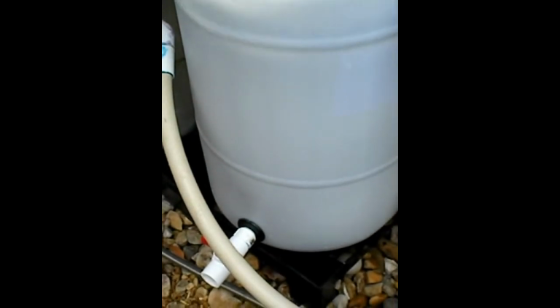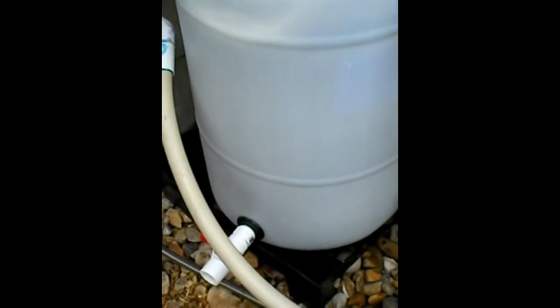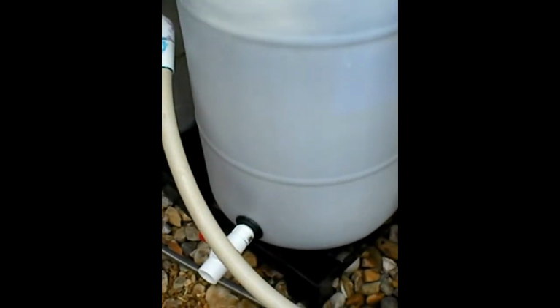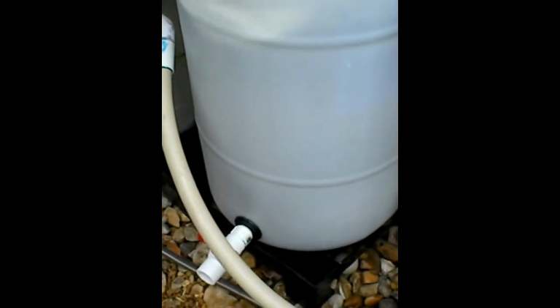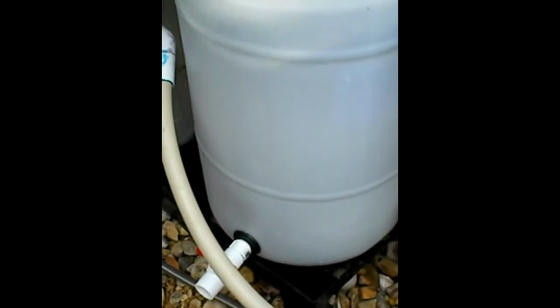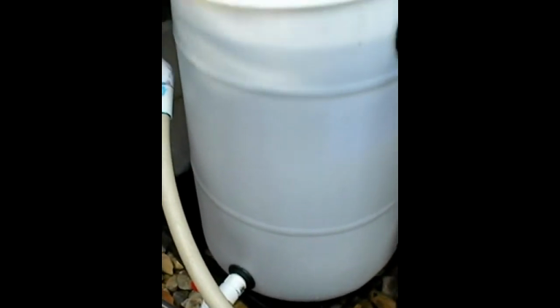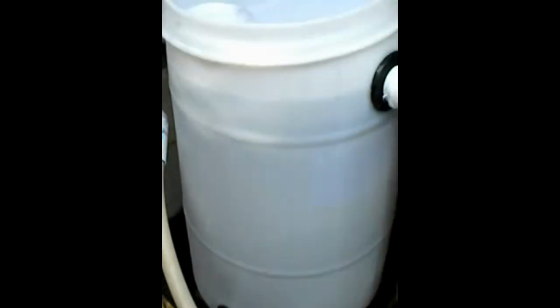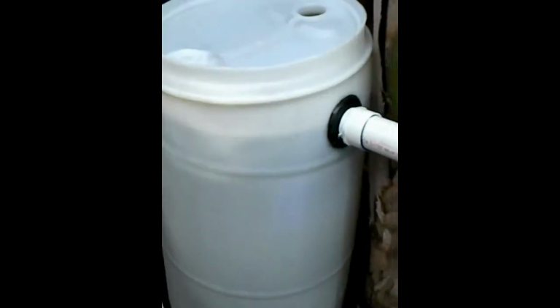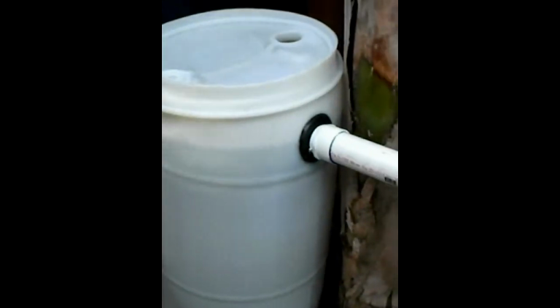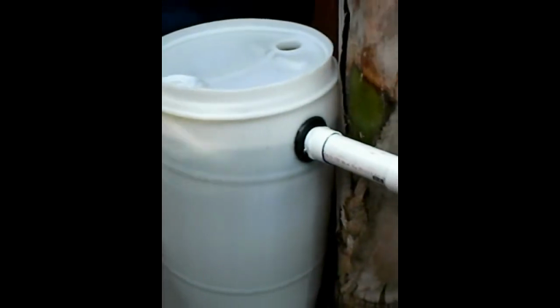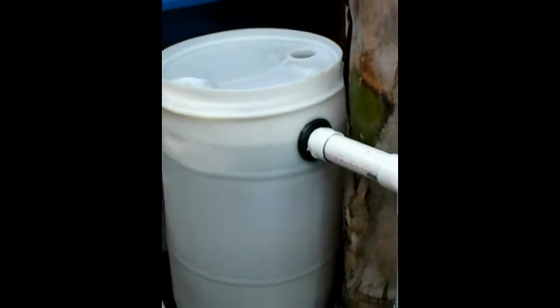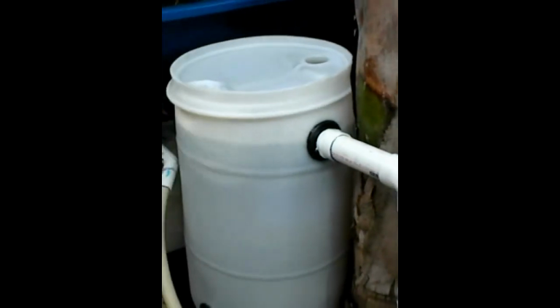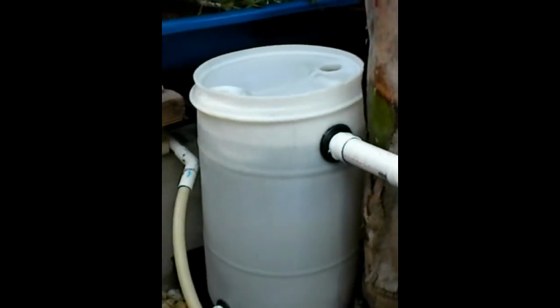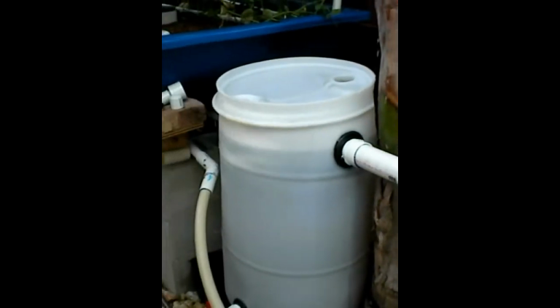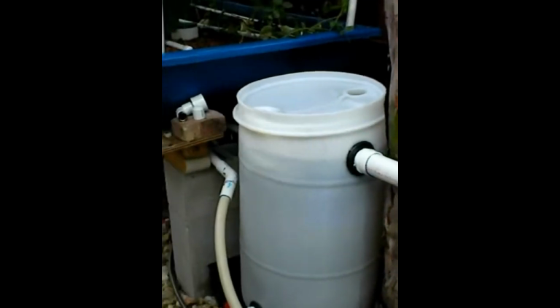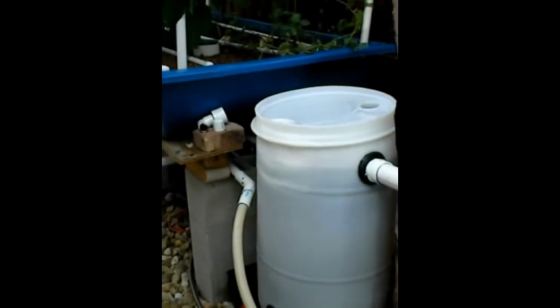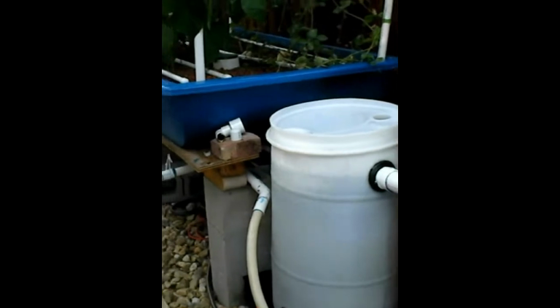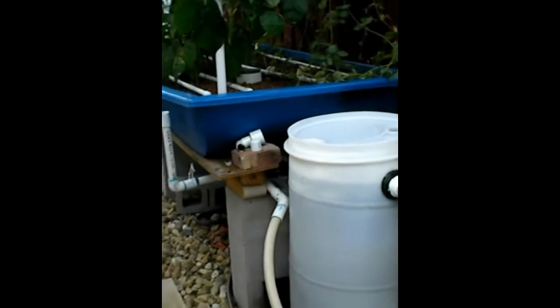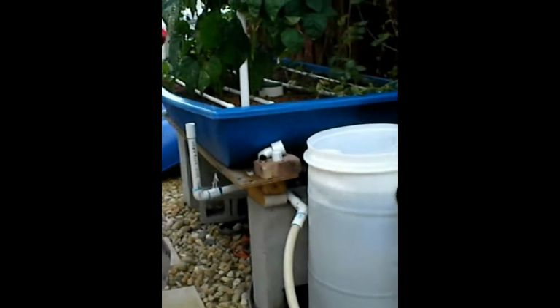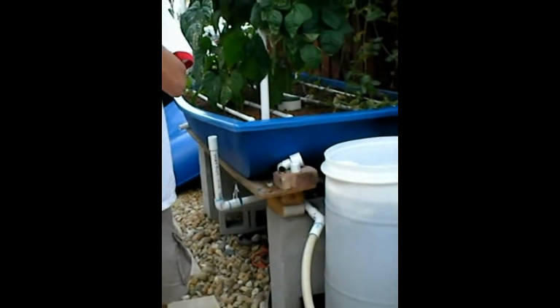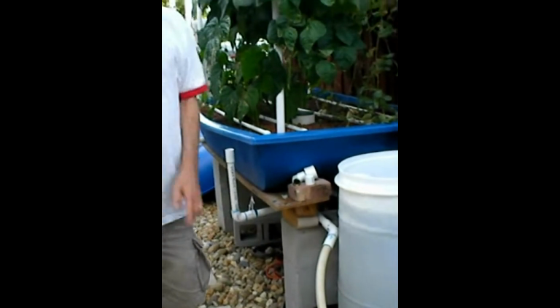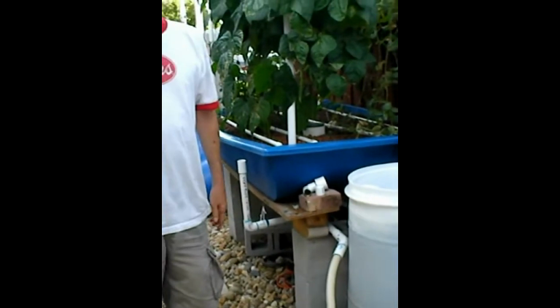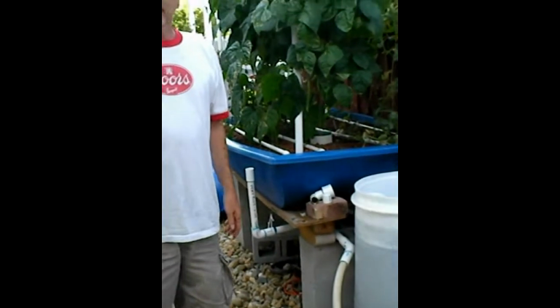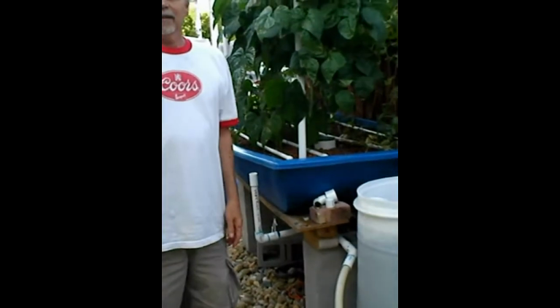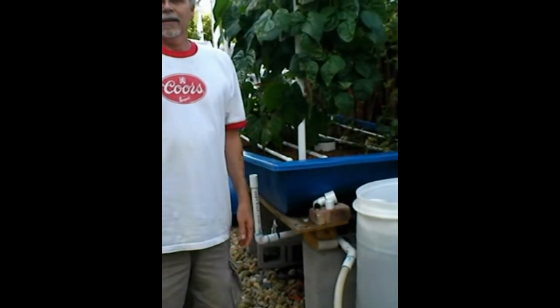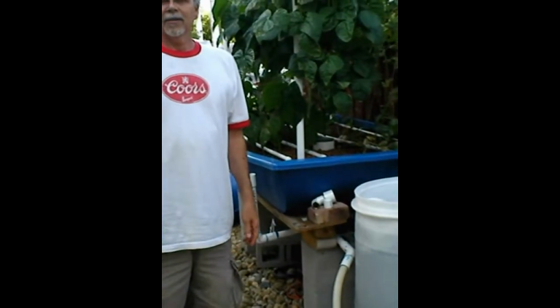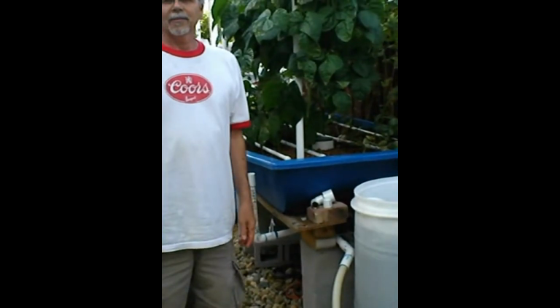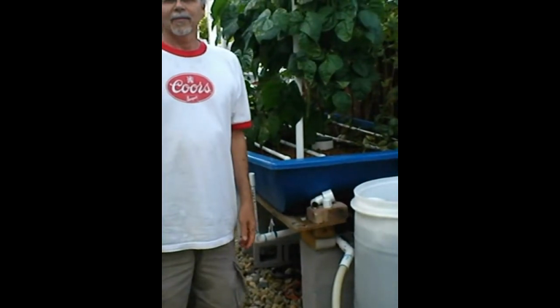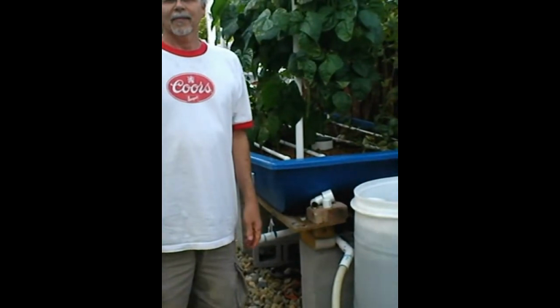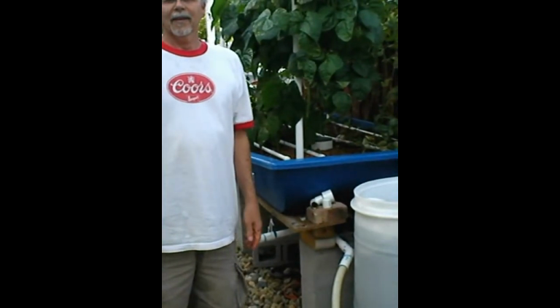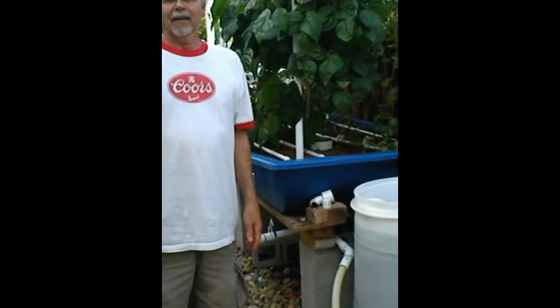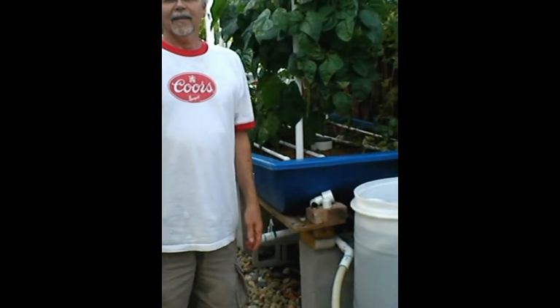Very cool. Alright, well, thank you so much, Dan. Again, this is Fish to Food Aquaponics. Thank you for joining us. Have a great day.